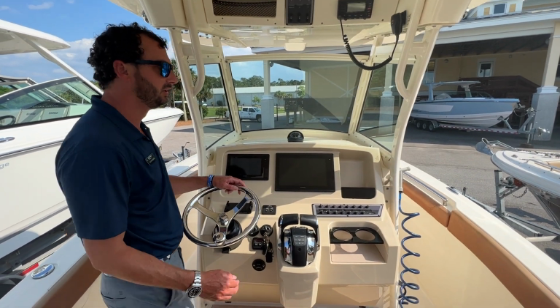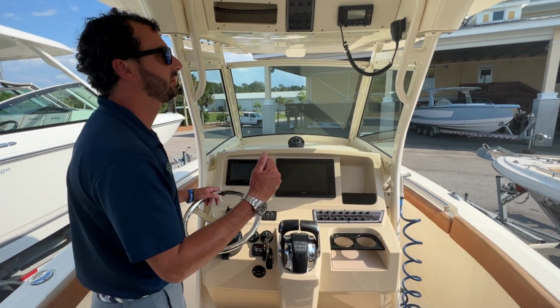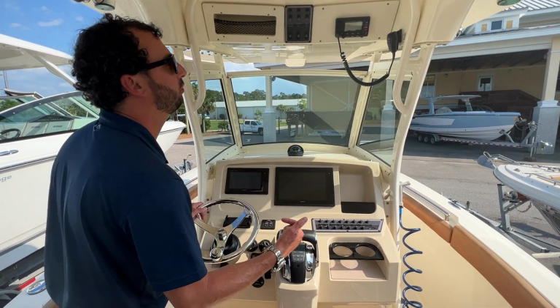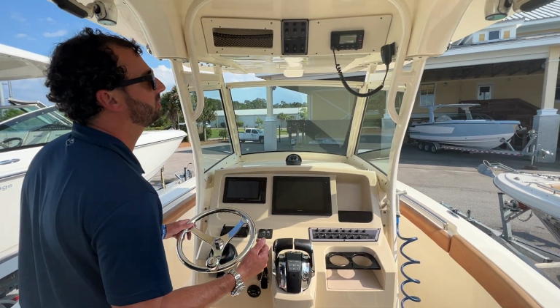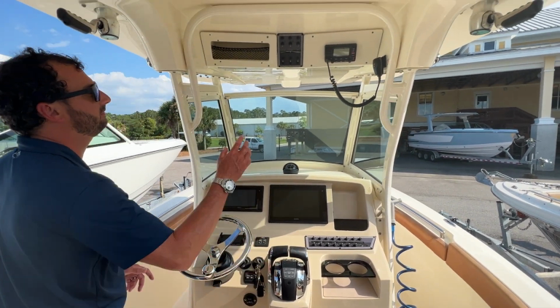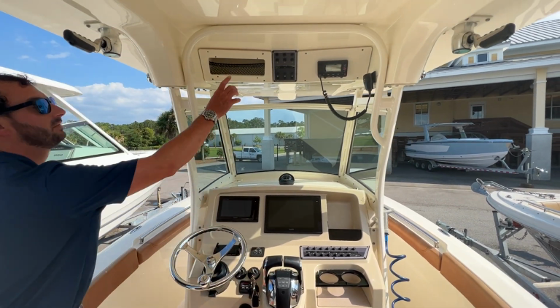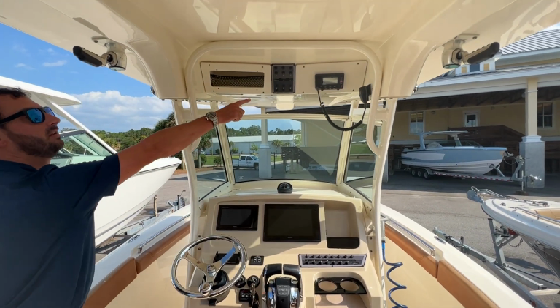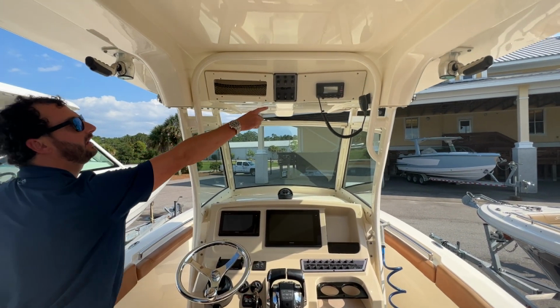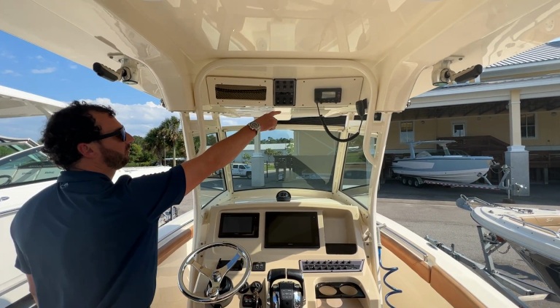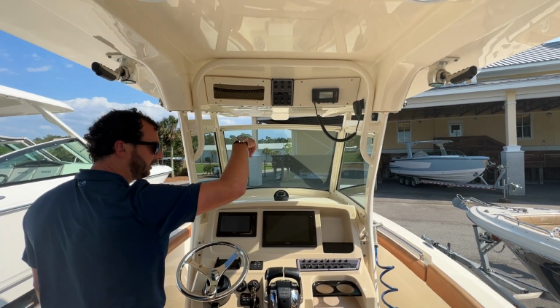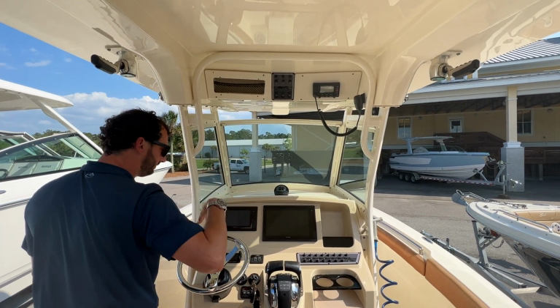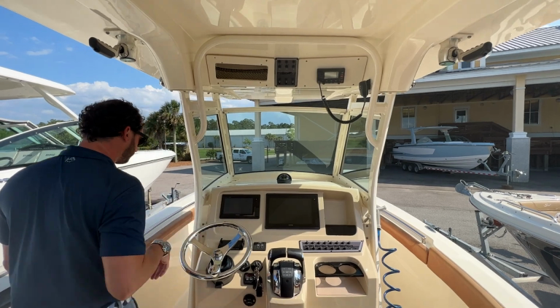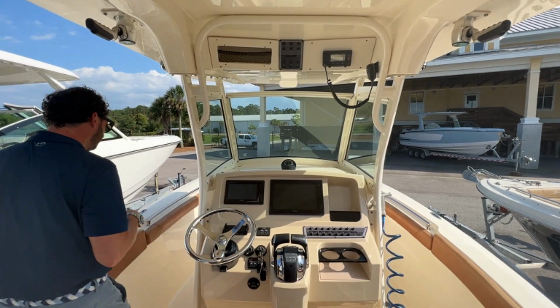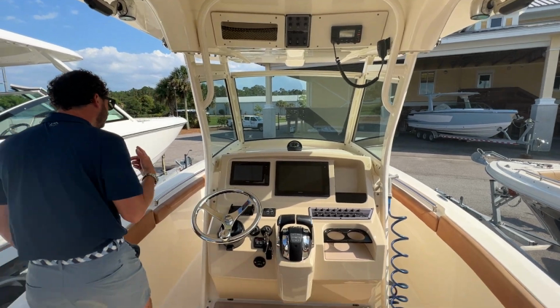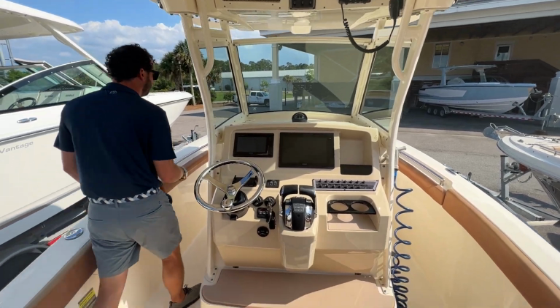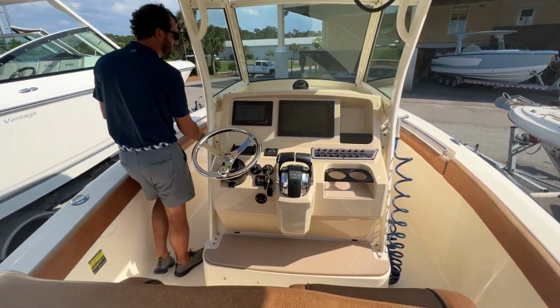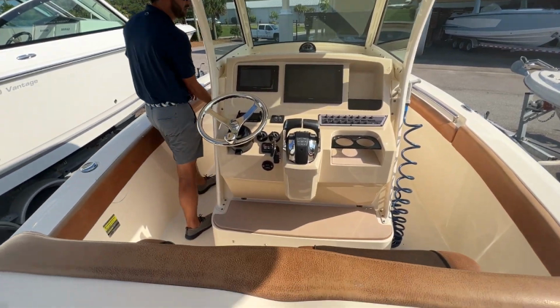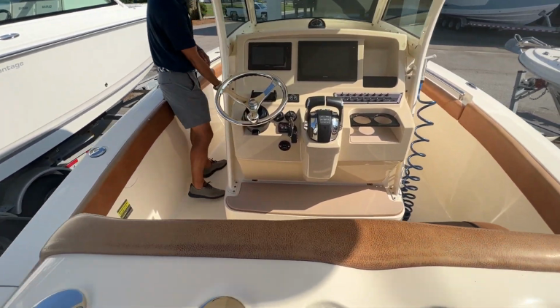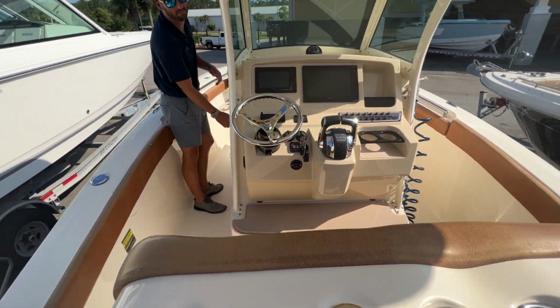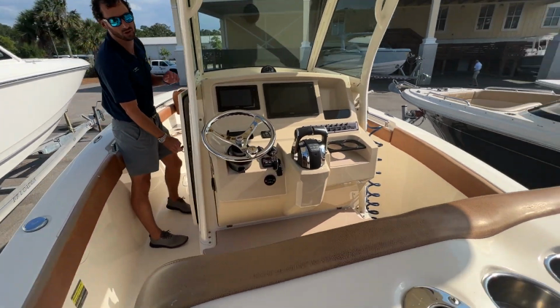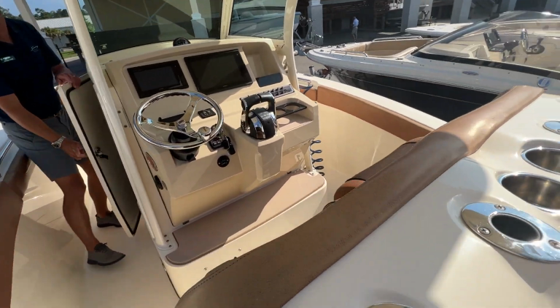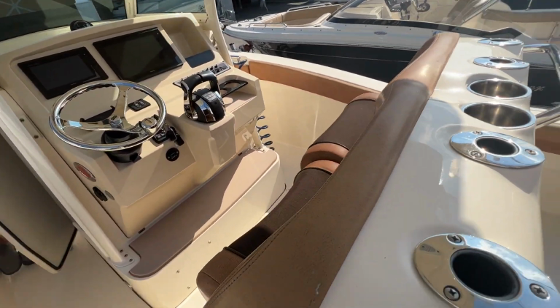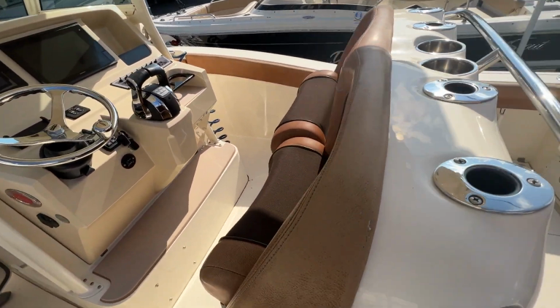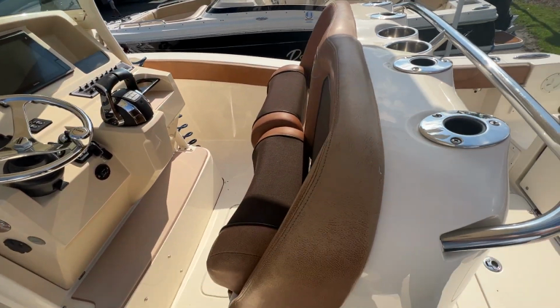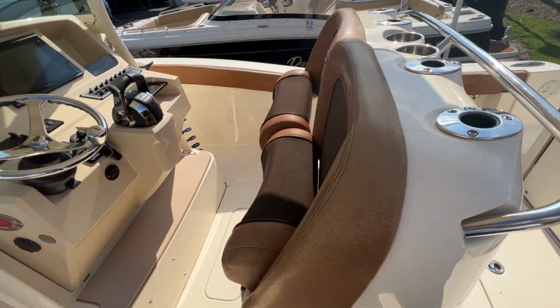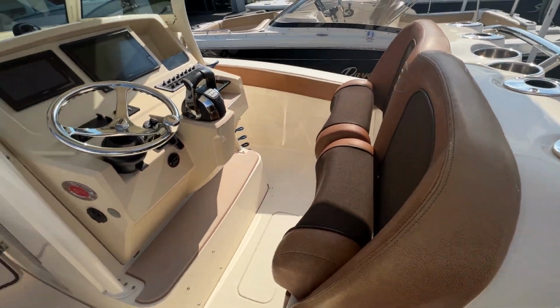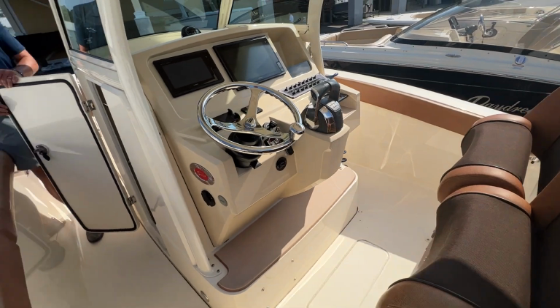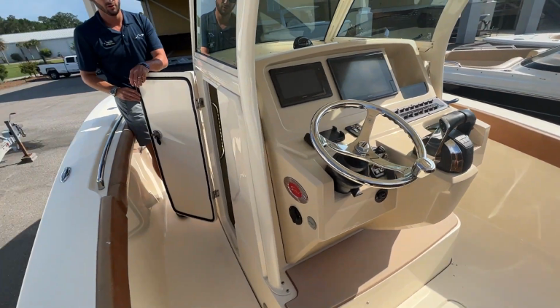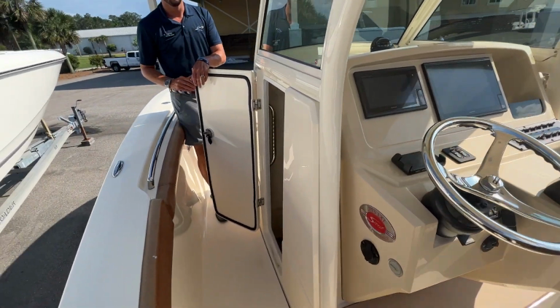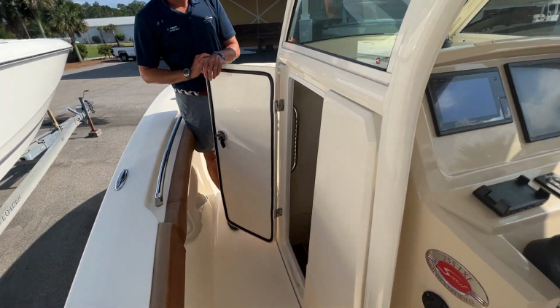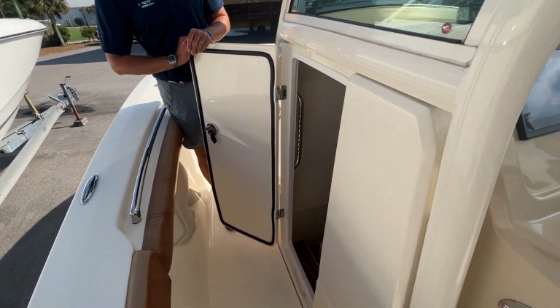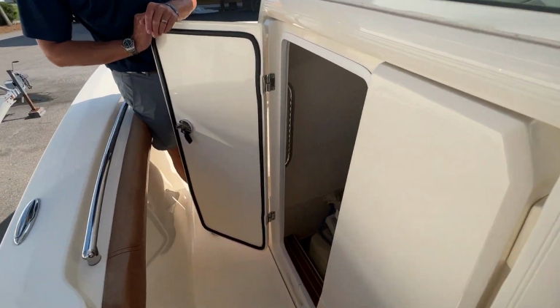She has a fresh water system and a VHF radio. Down in the console we do have a porcelain head with holding tank.